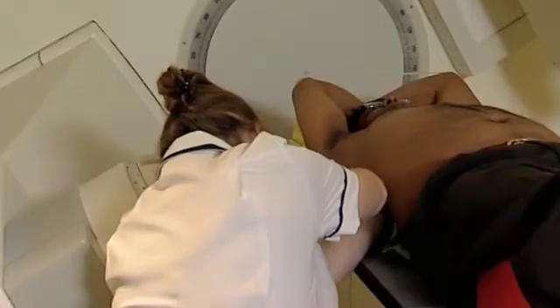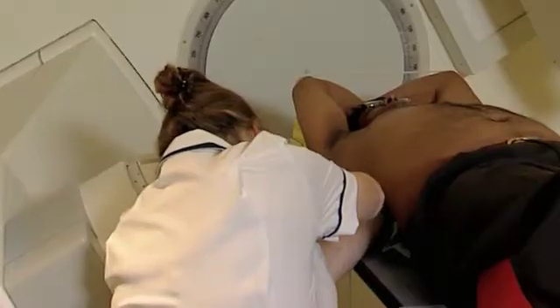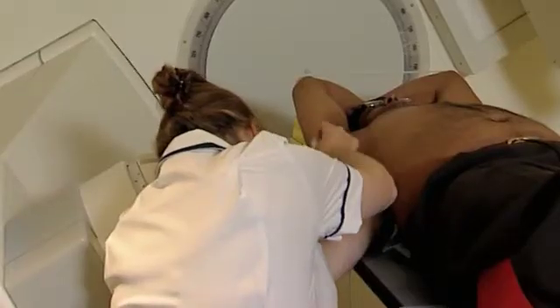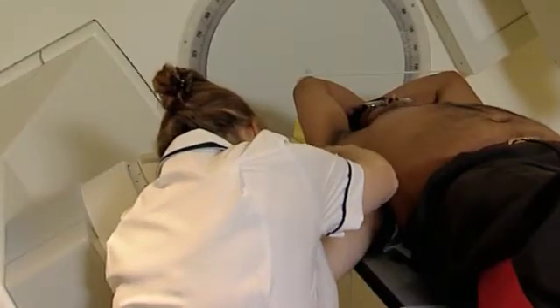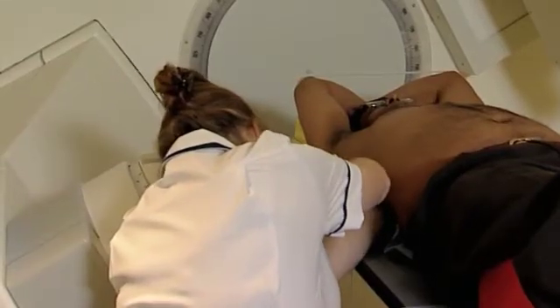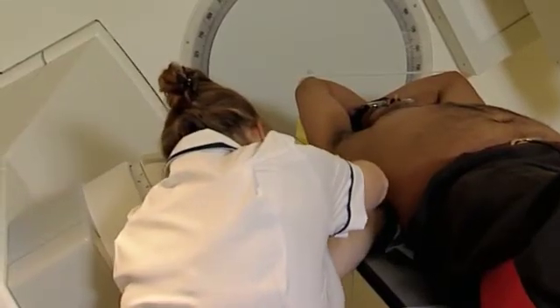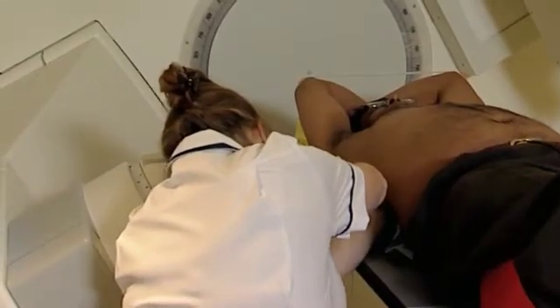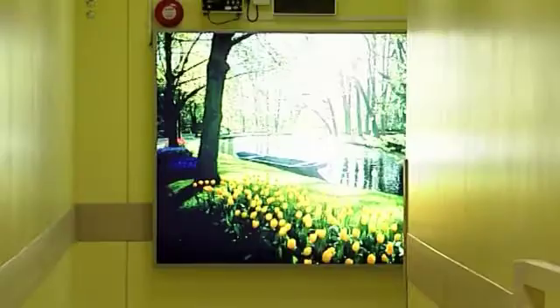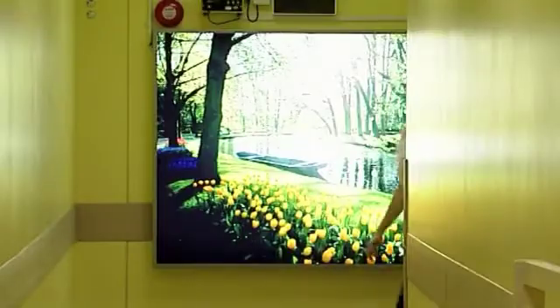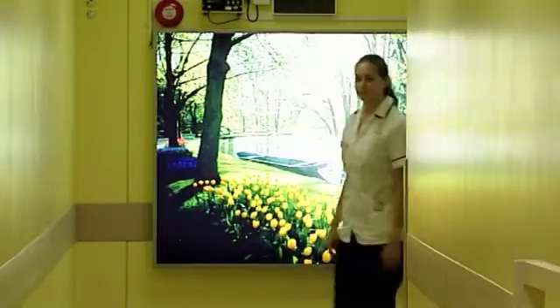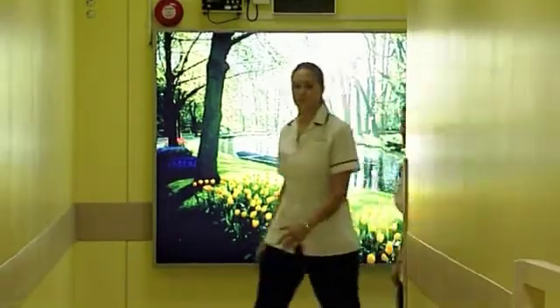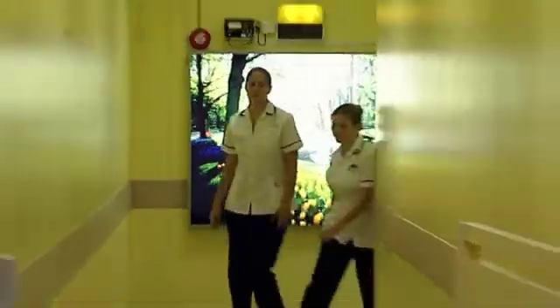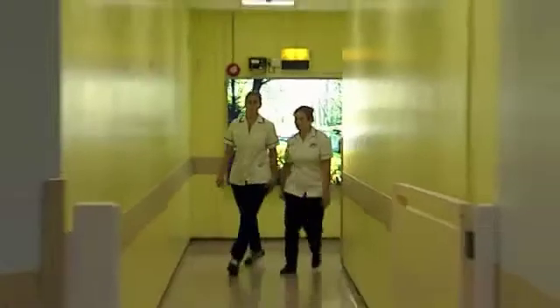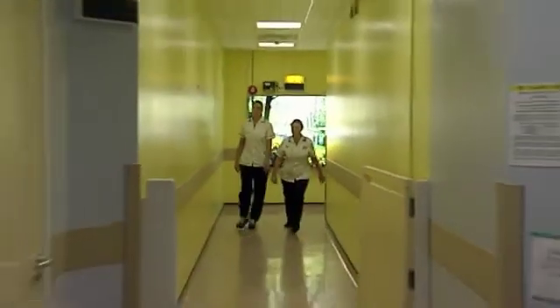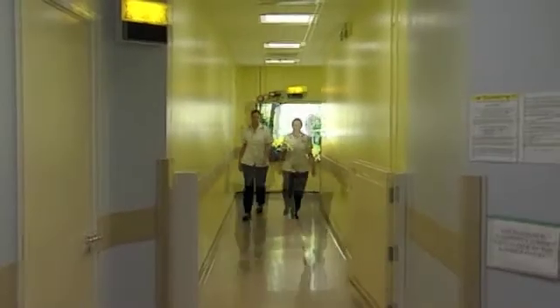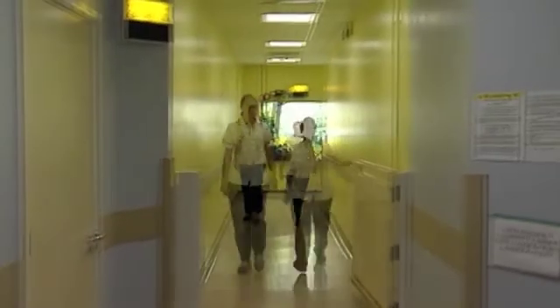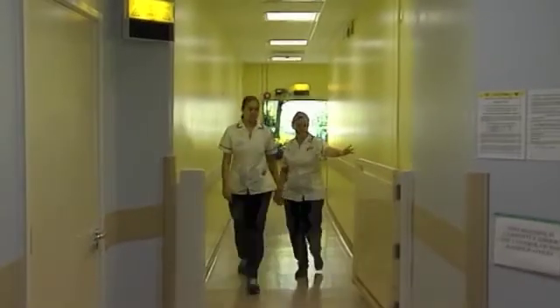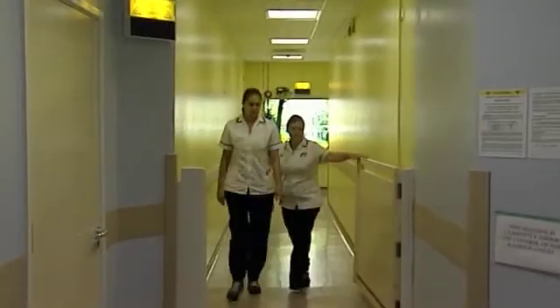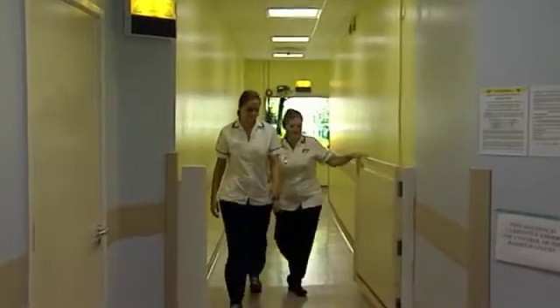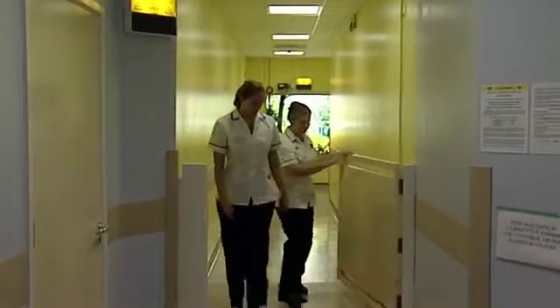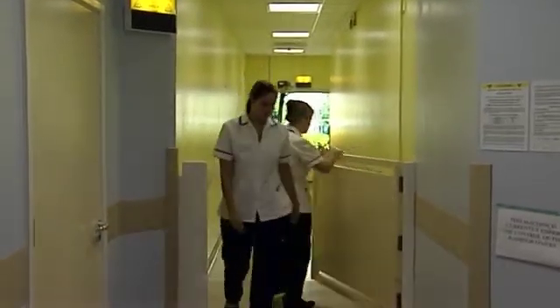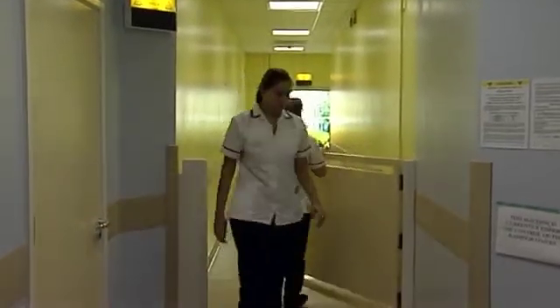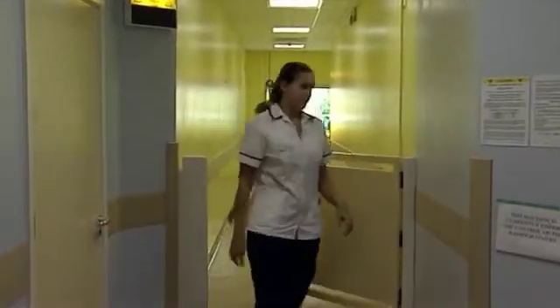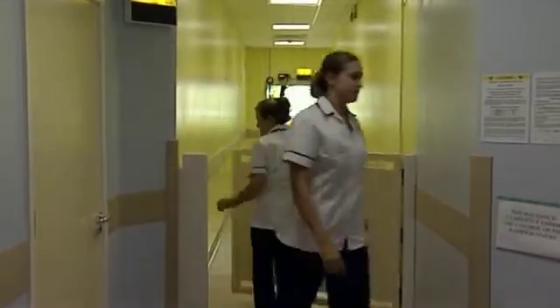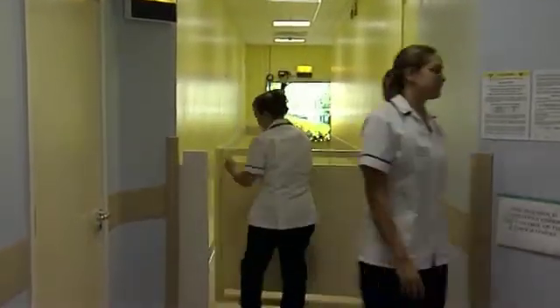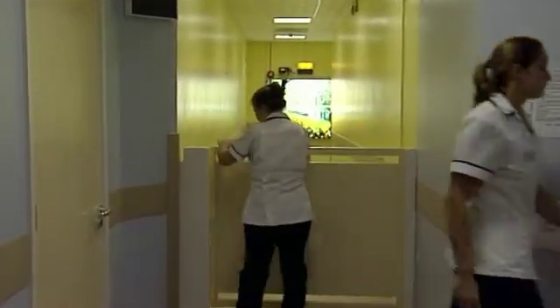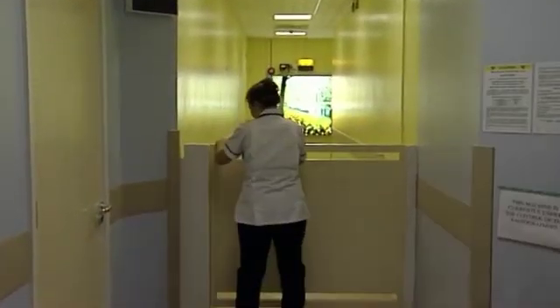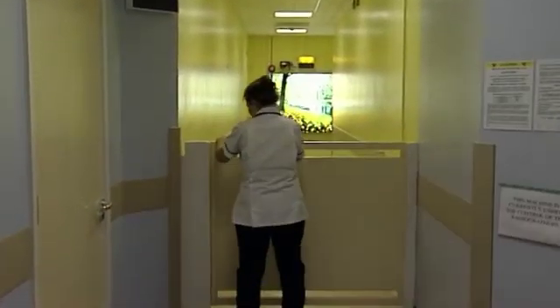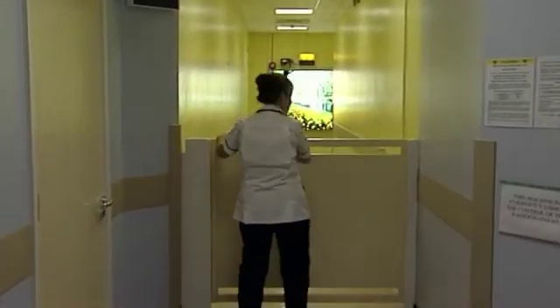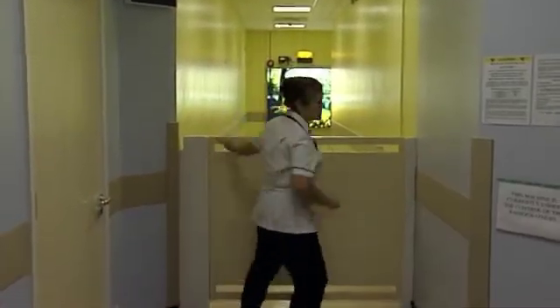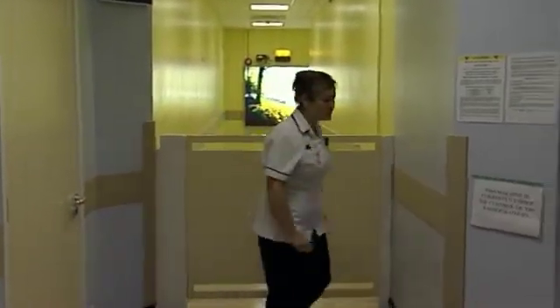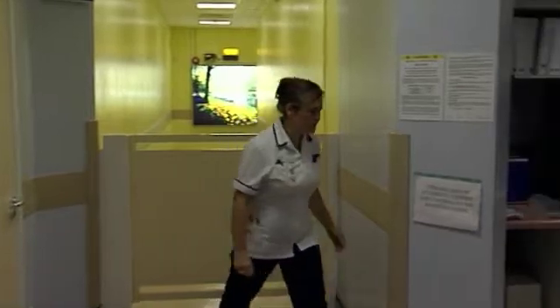Once we're happy that everything's correct, we tell the patient that we're leaving the room and are going to start the treatment. We then leave the room, shutting the gate behind us, and begin.